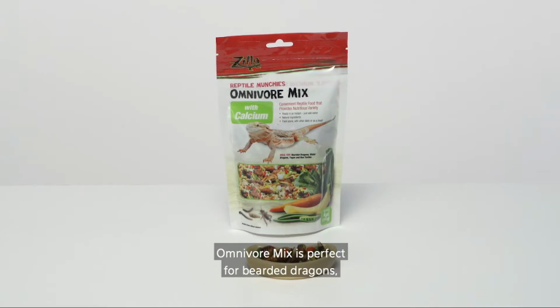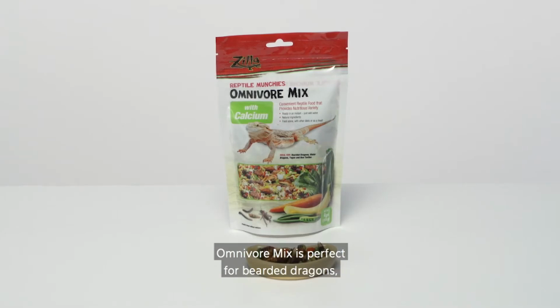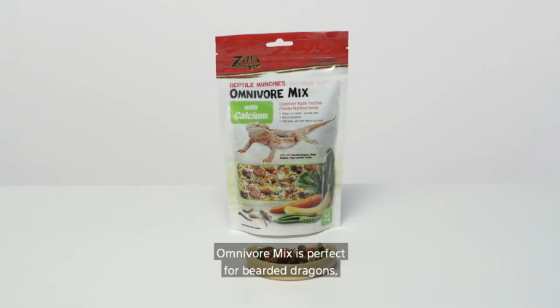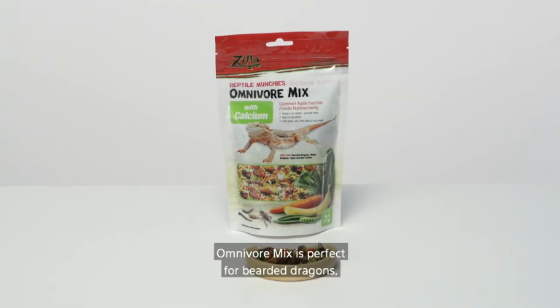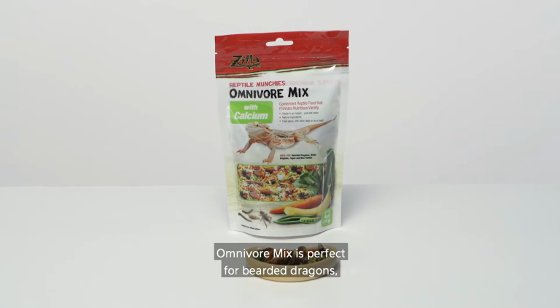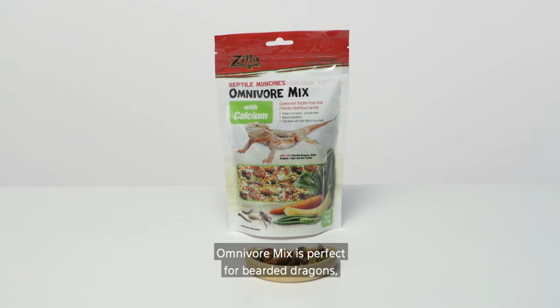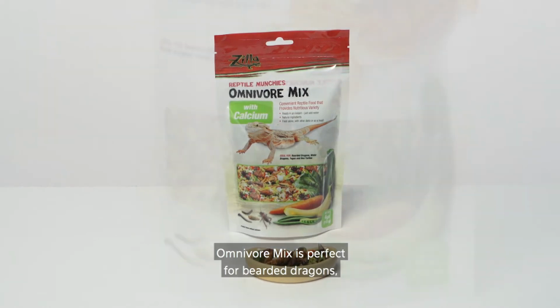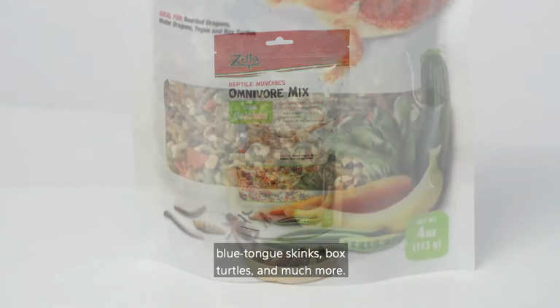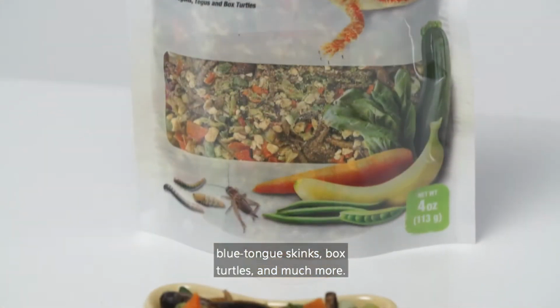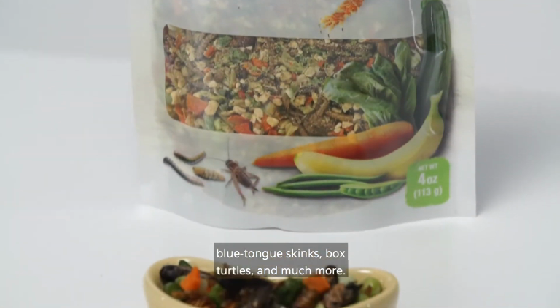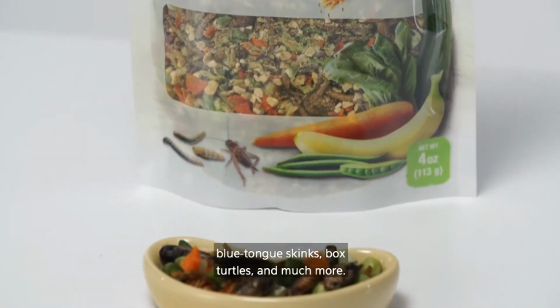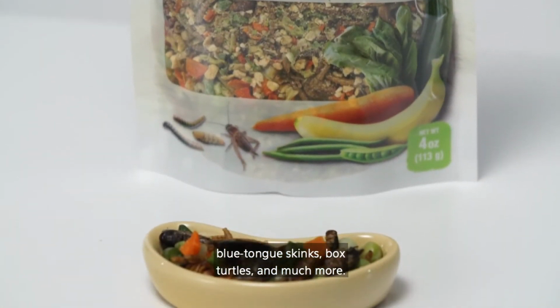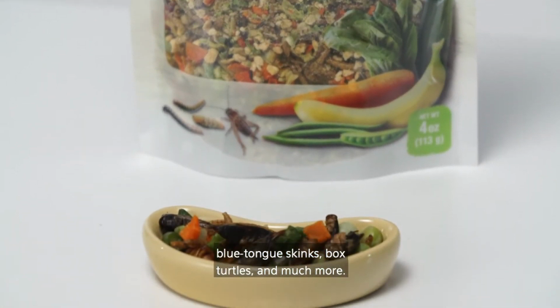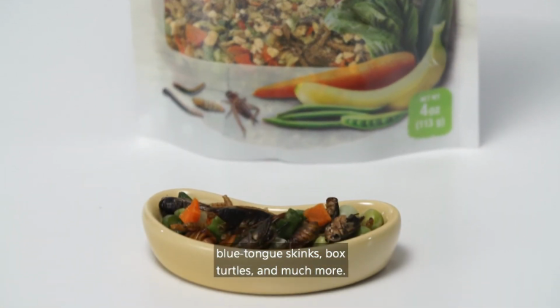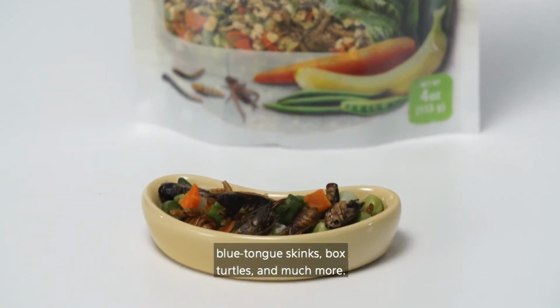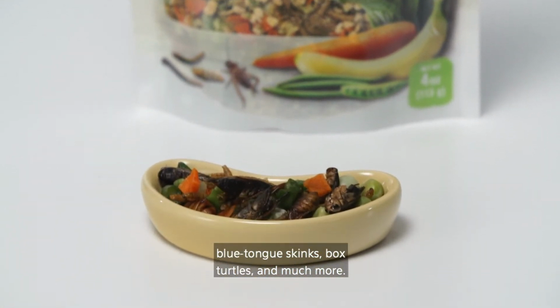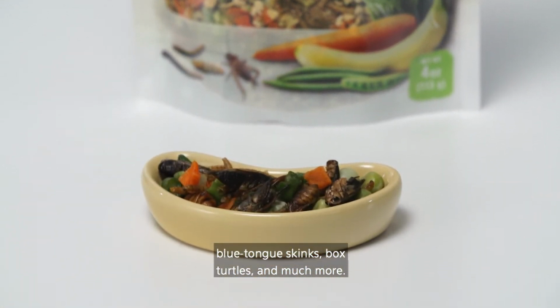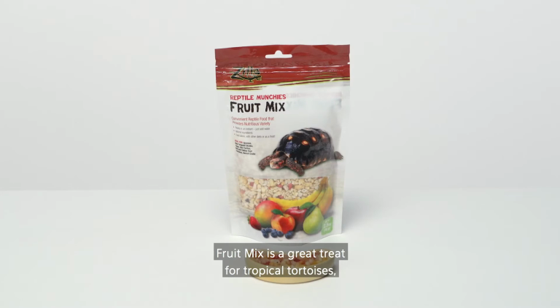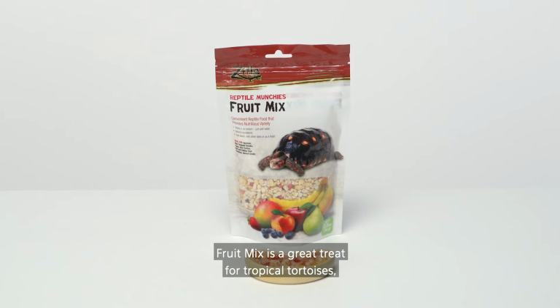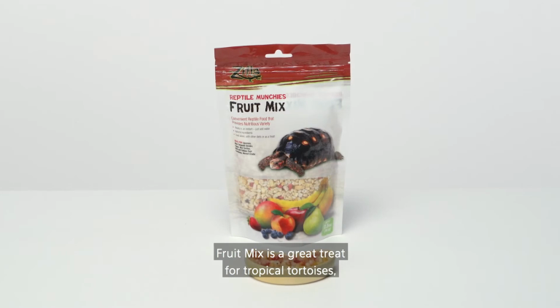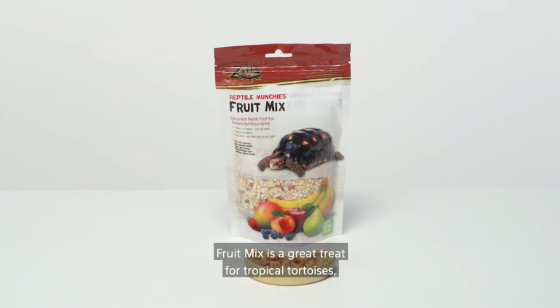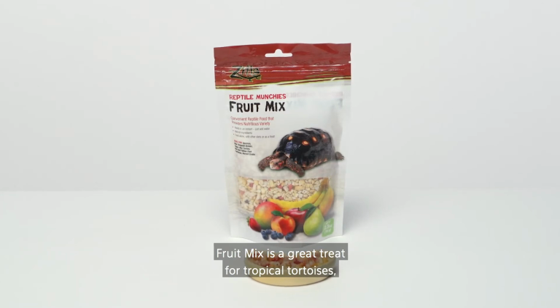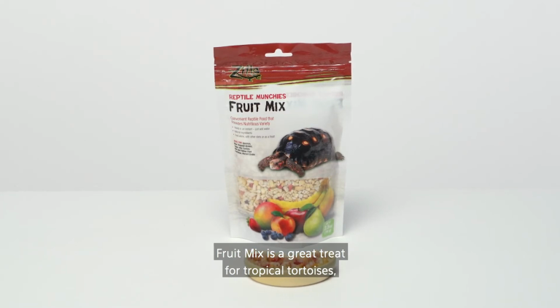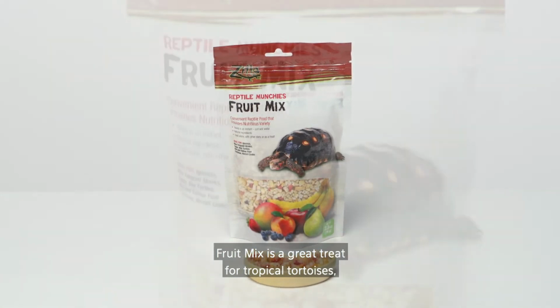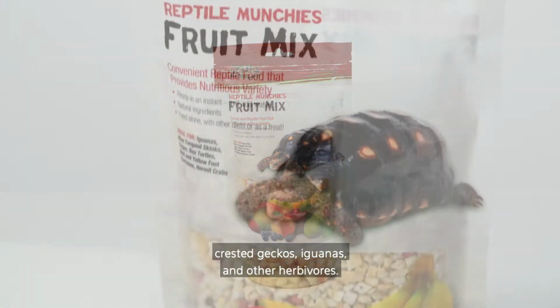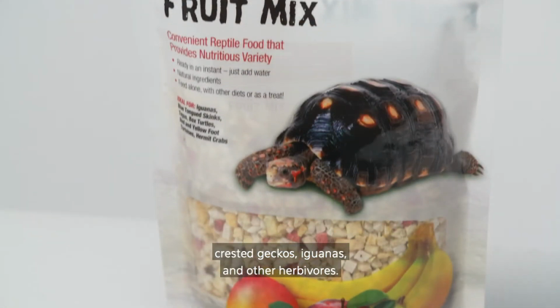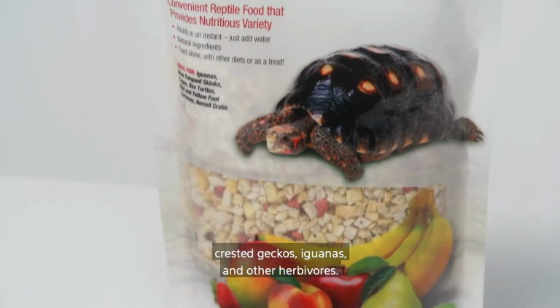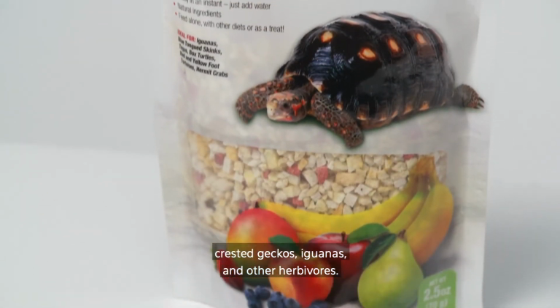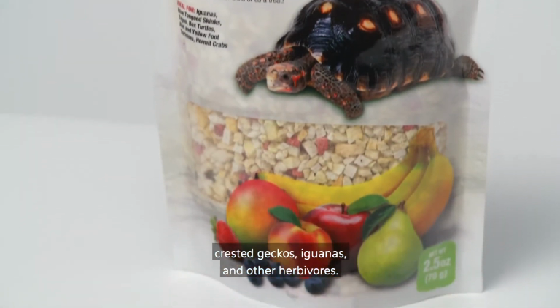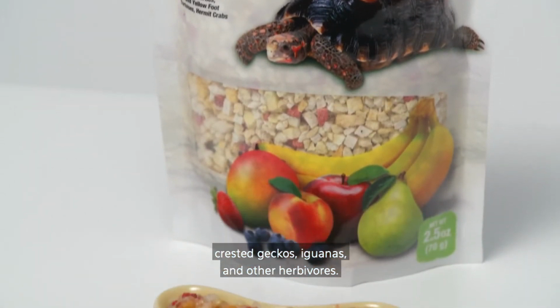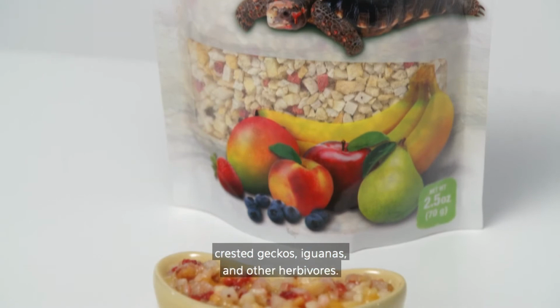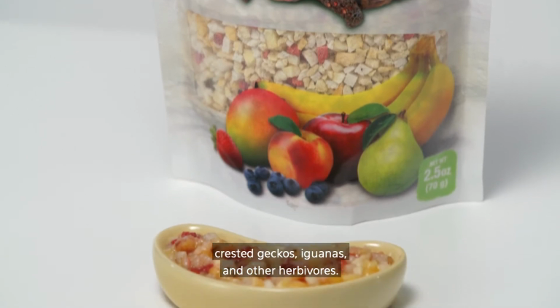Omnivore Mix is perfect for bearded dragons, blue-tongued skinks, box turtles, and much more. Fruit Mix is a great treat for tropical tortoises, crested geckos, iguanas, and other herbivores.